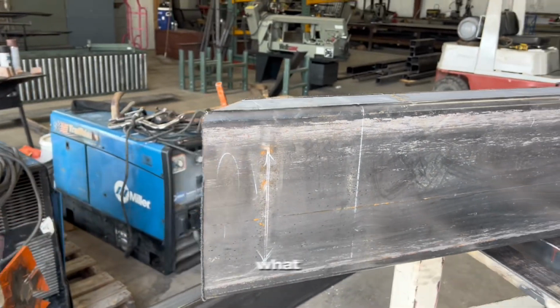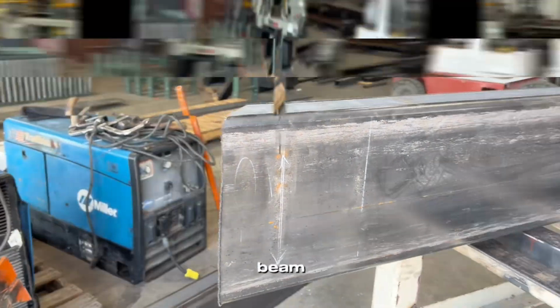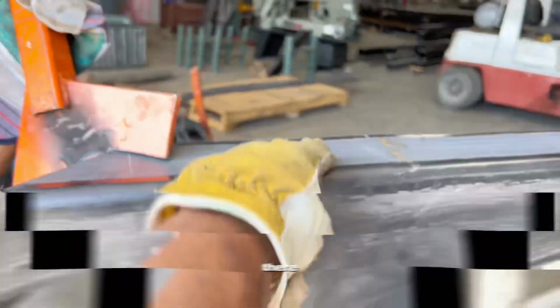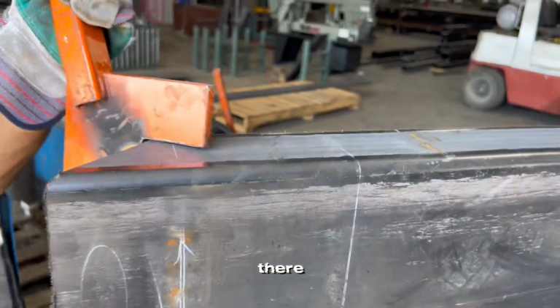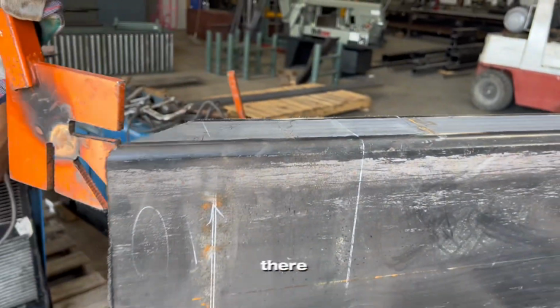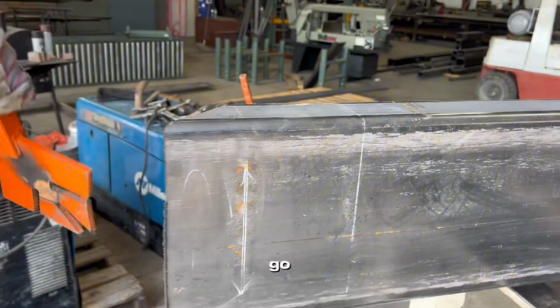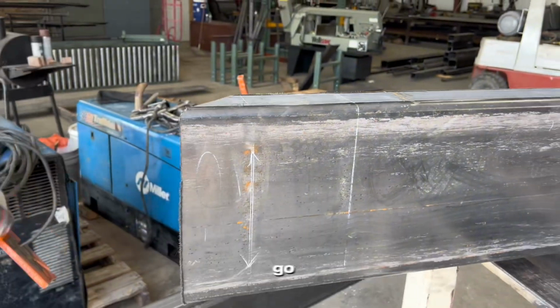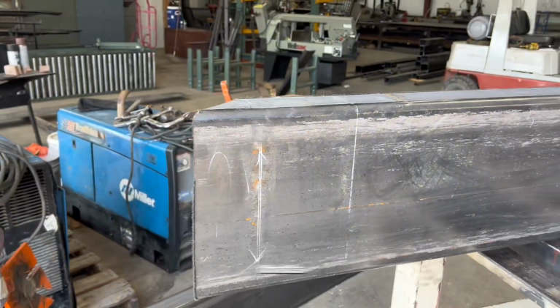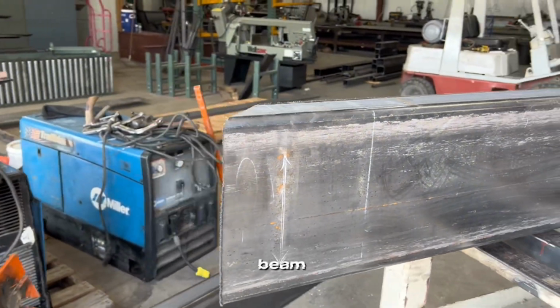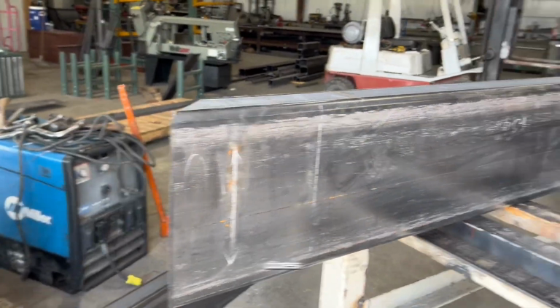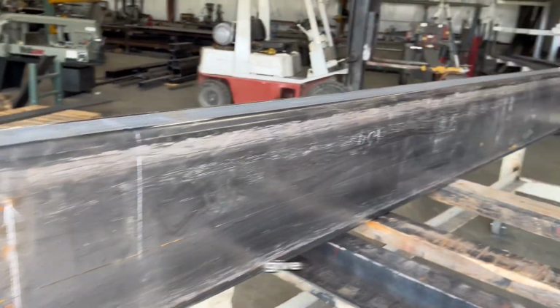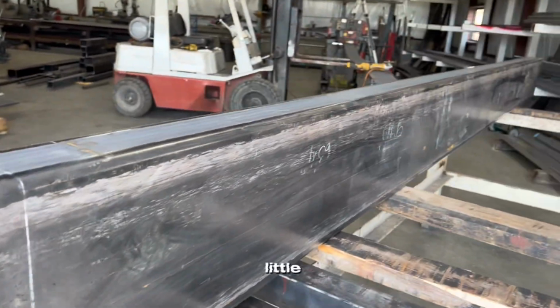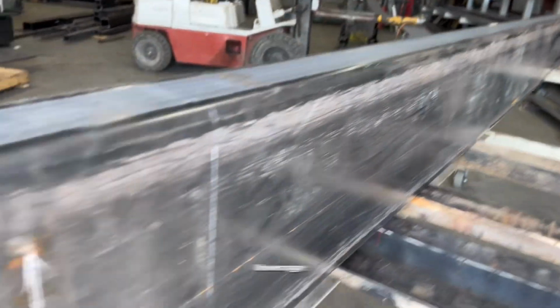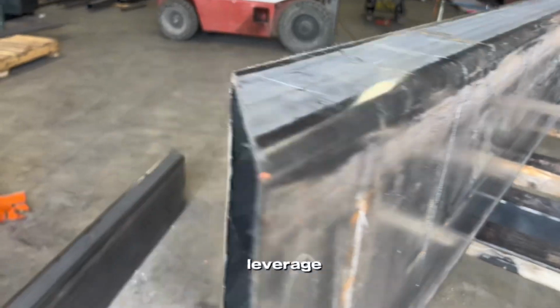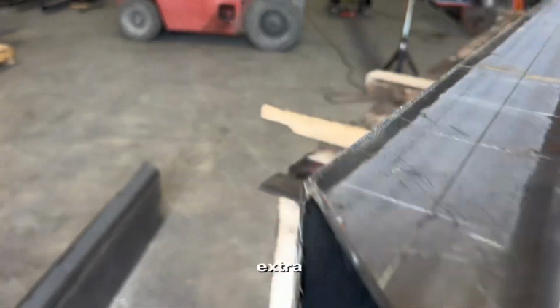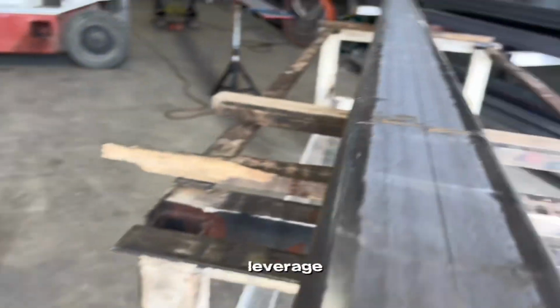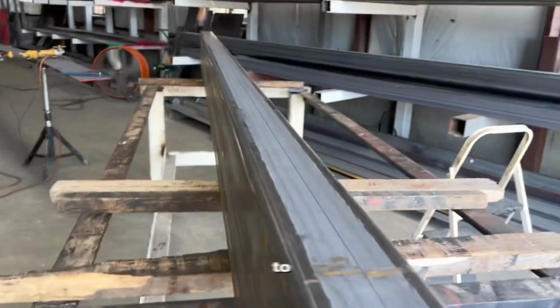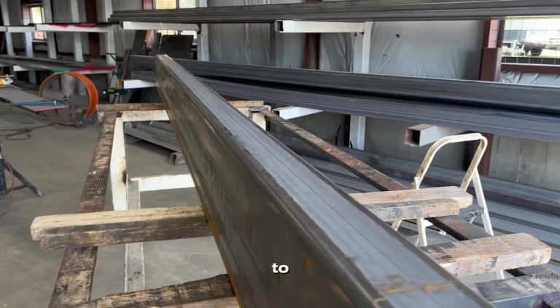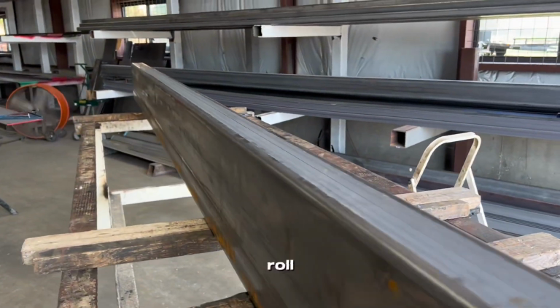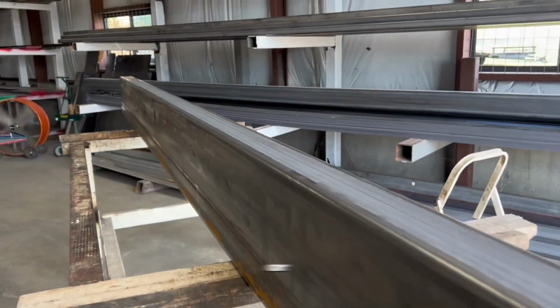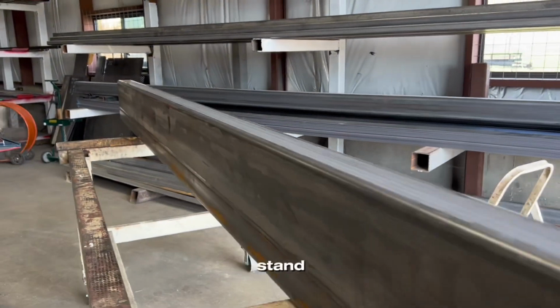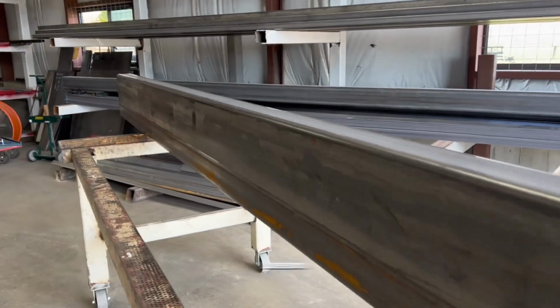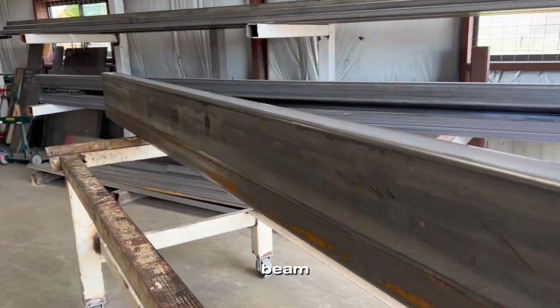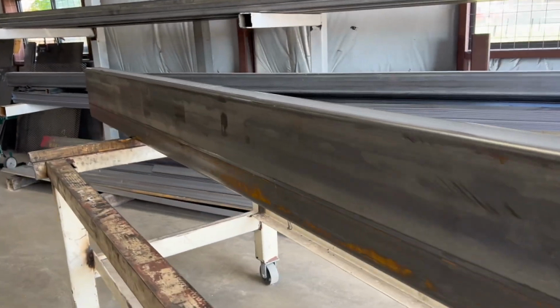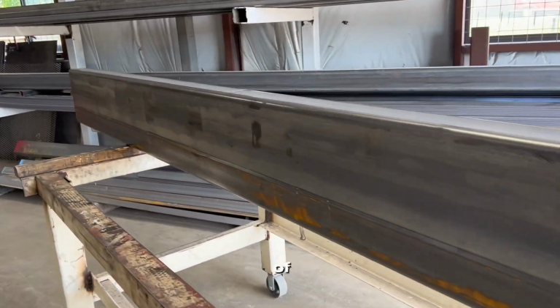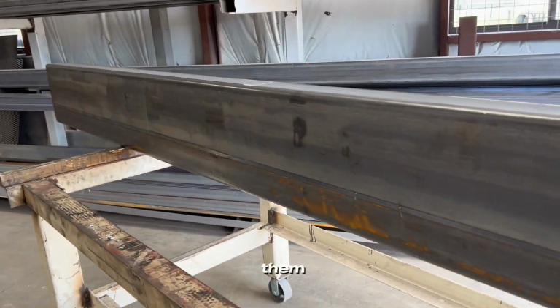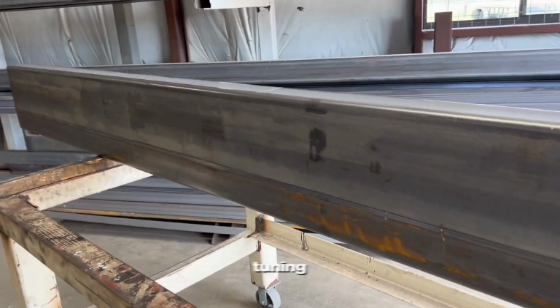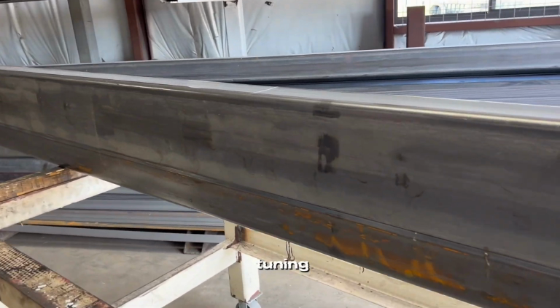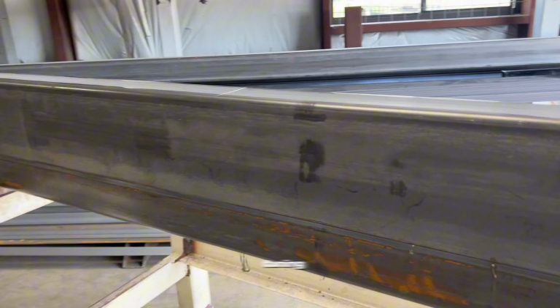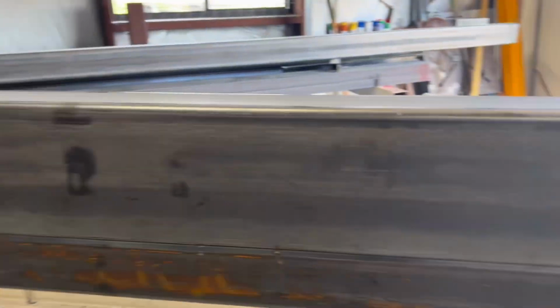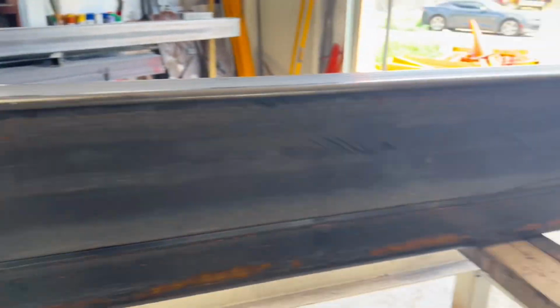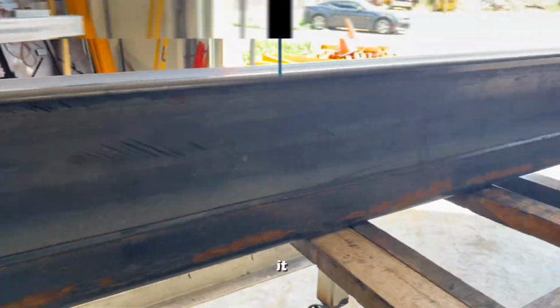That's what a beam wrench does — gives you a little extra leverage to roll or stand up the beam, or what you'd call tubing. Check it out.